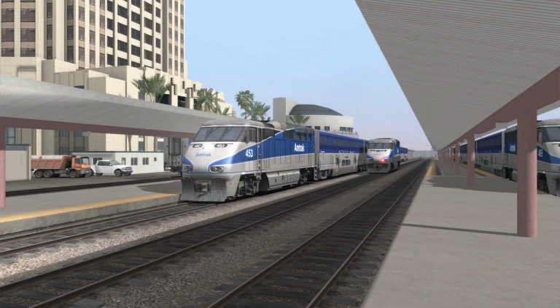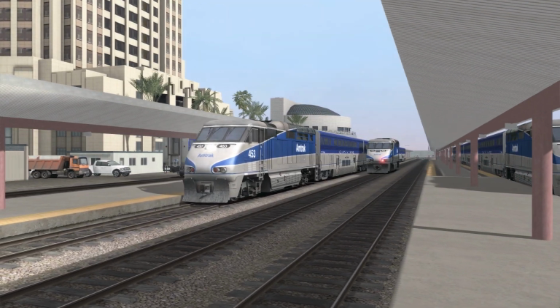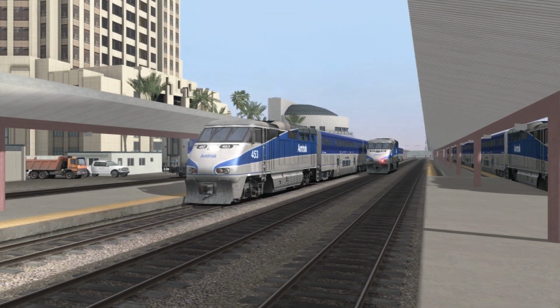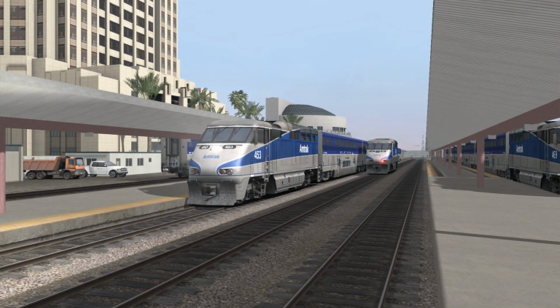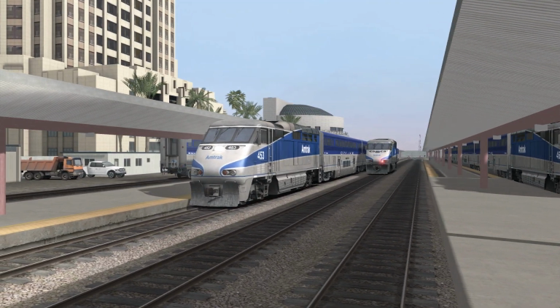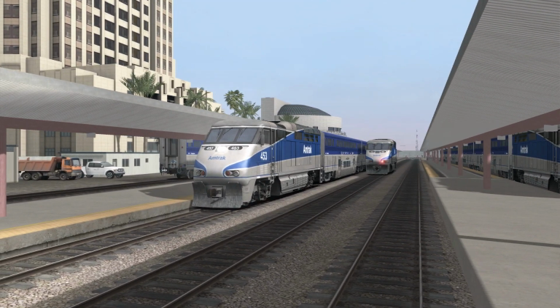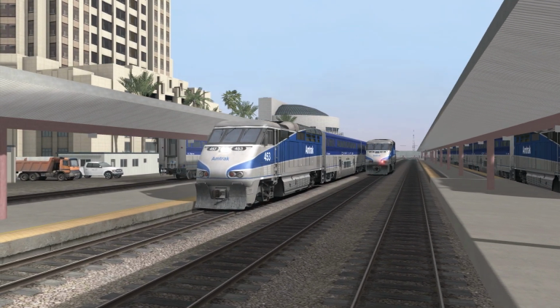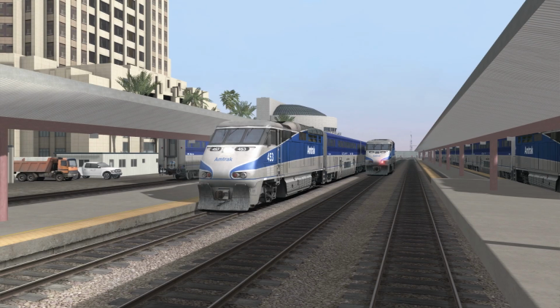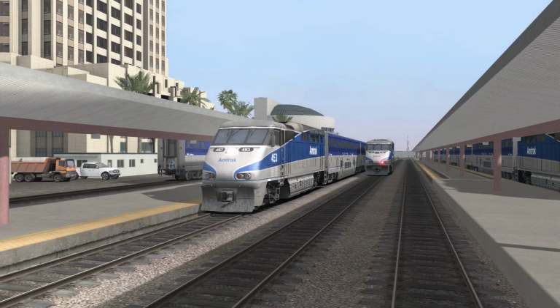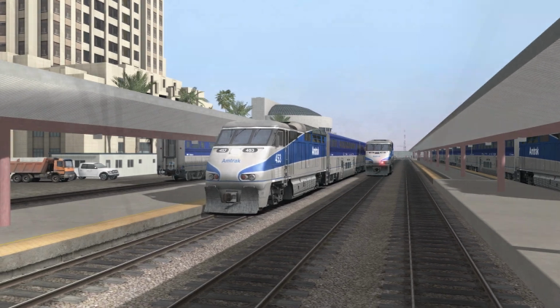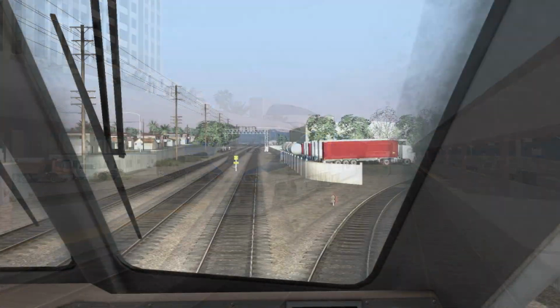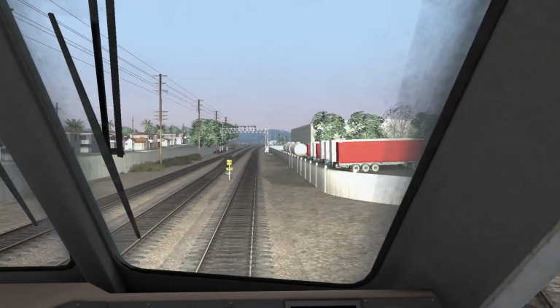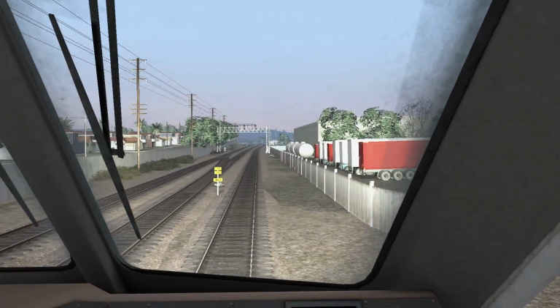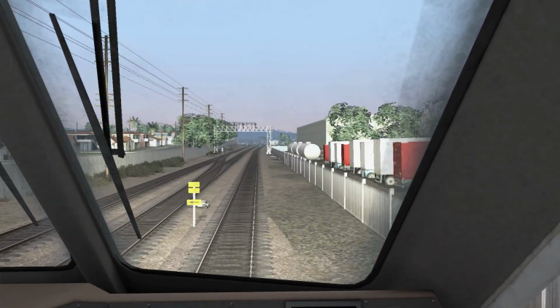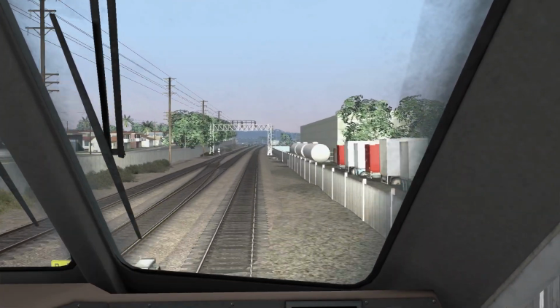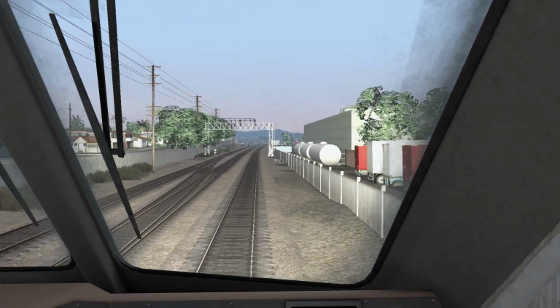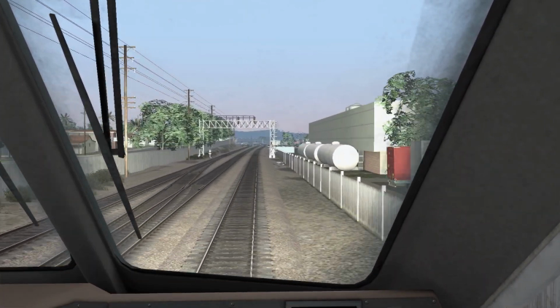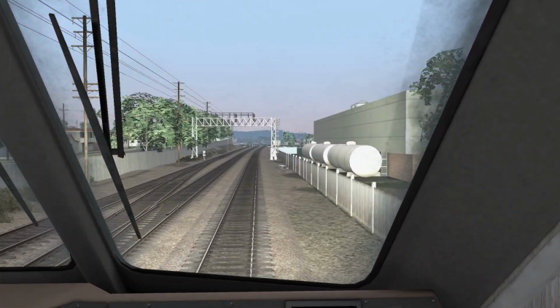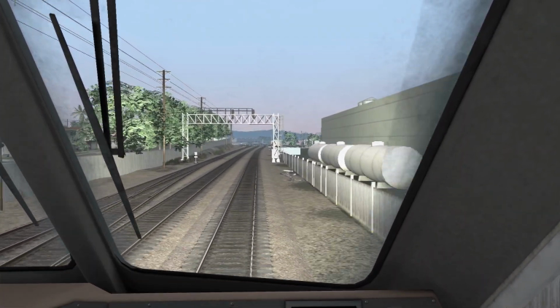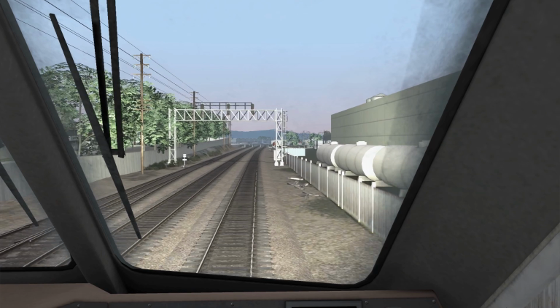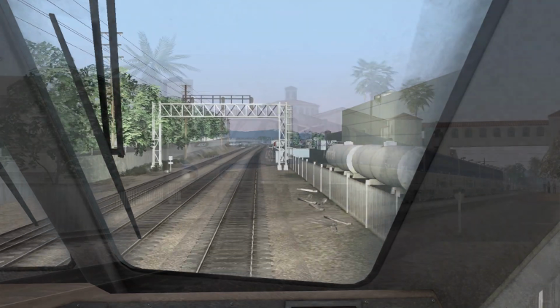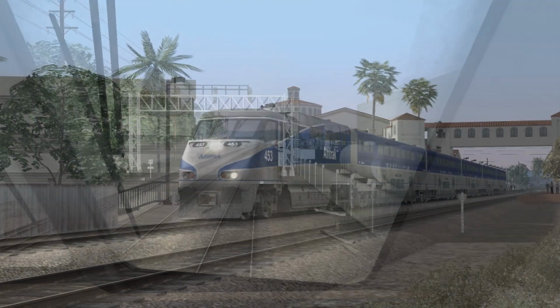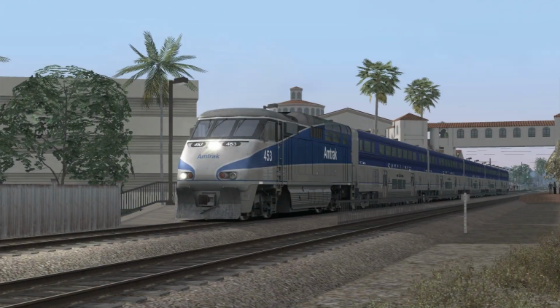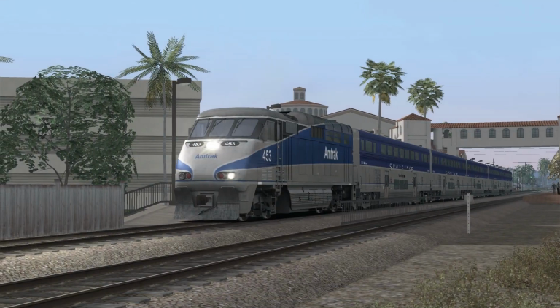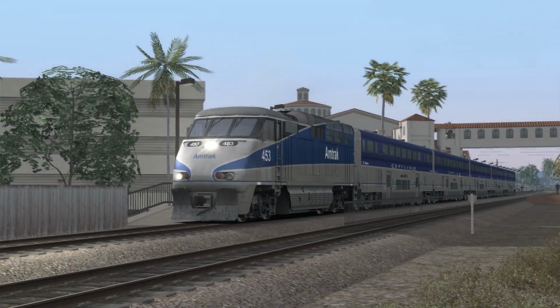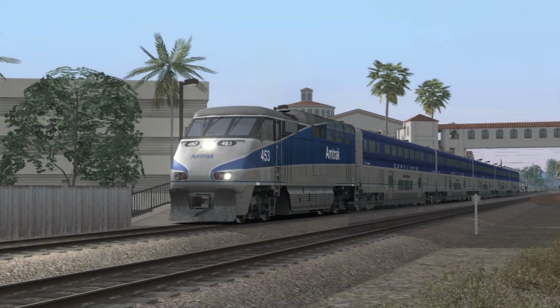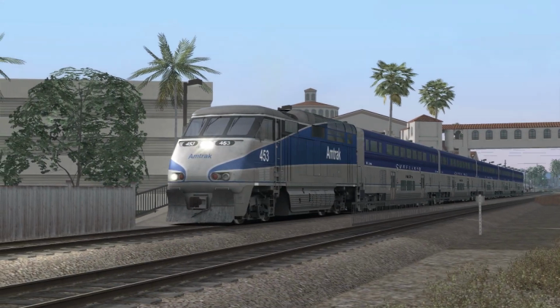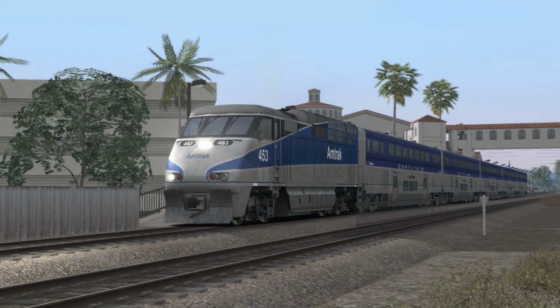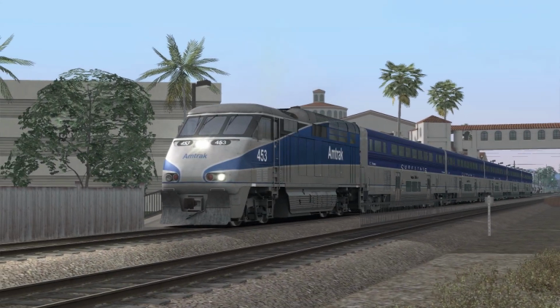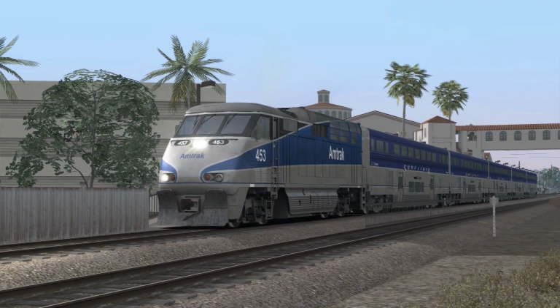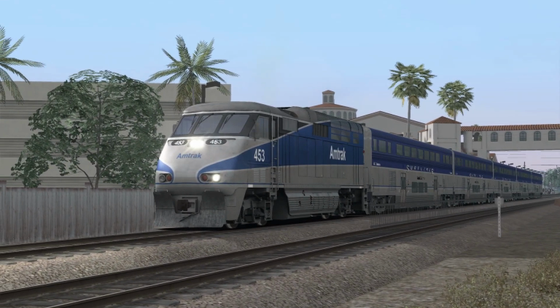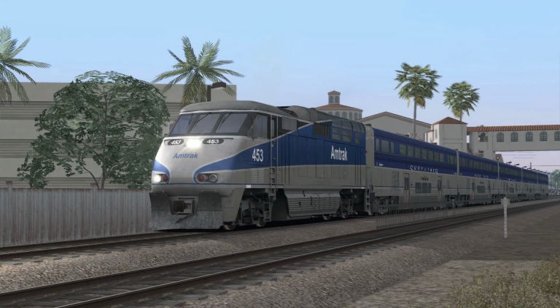The core route includes the Amtrak F59 PHI and bi-level coaches. These feature excellent 3D modeling, with good cab views and great sounds. One feature I really like is the ability to quill the horn, as heard here.